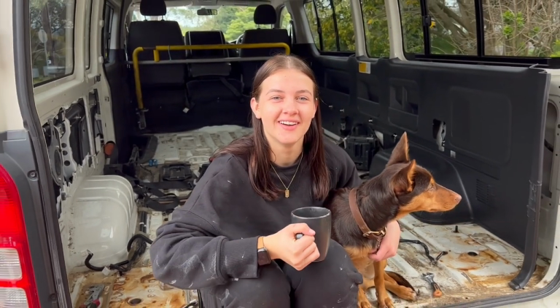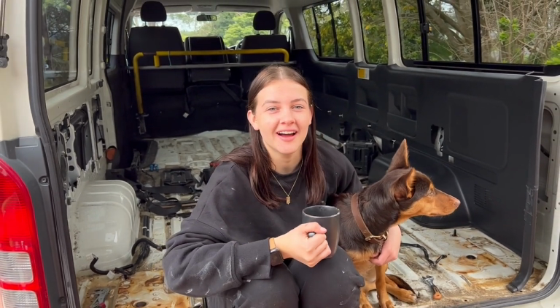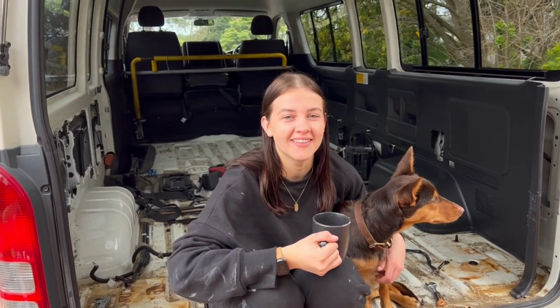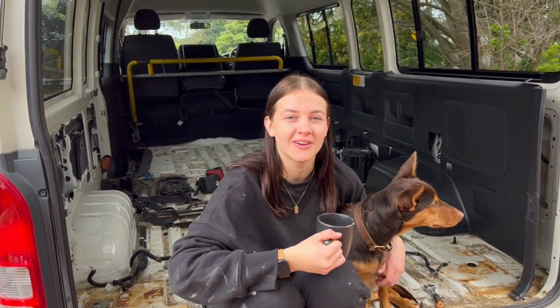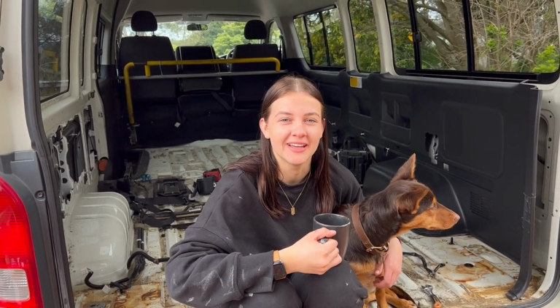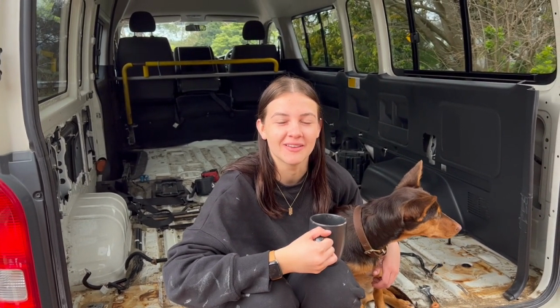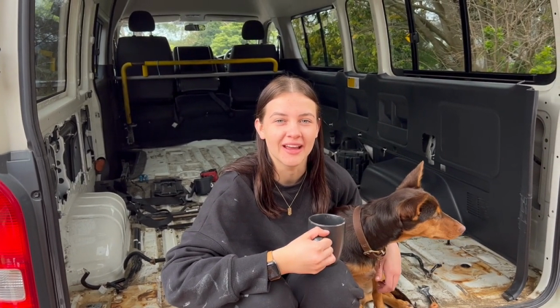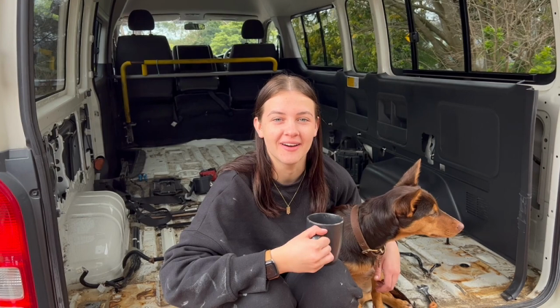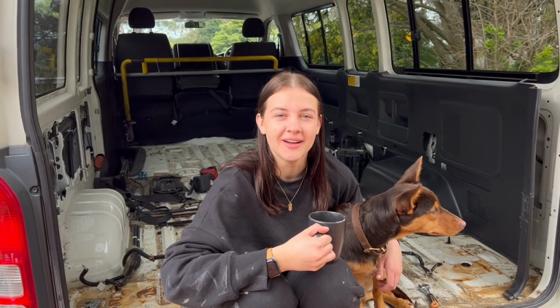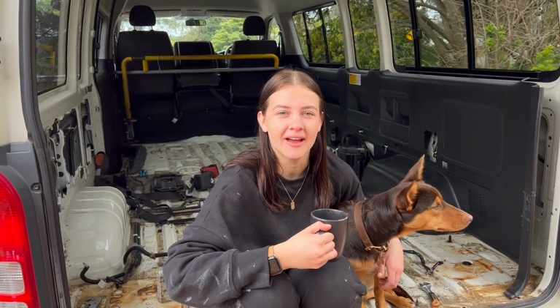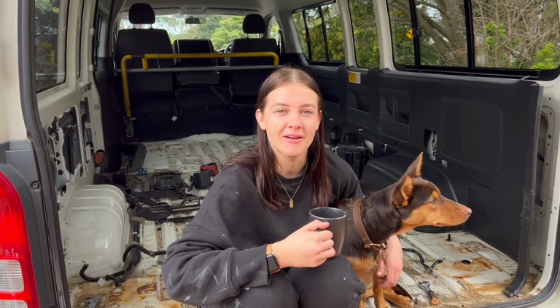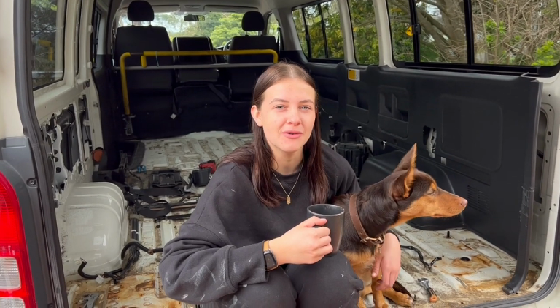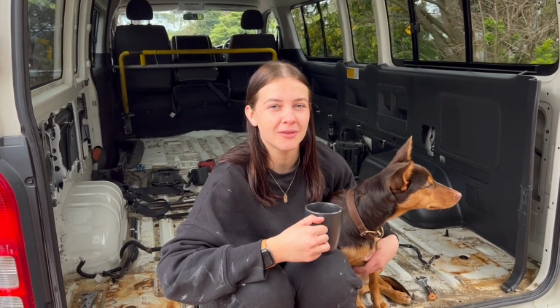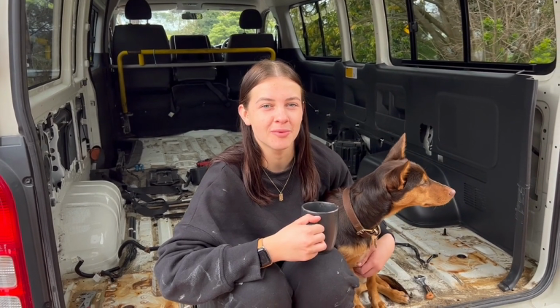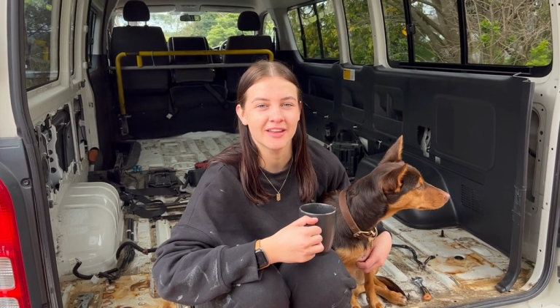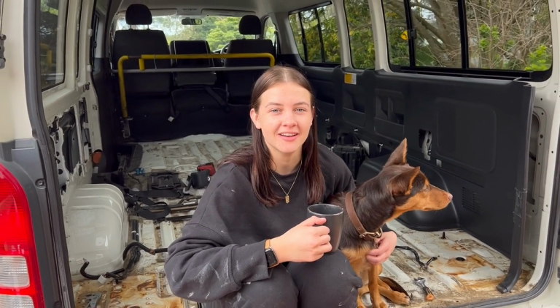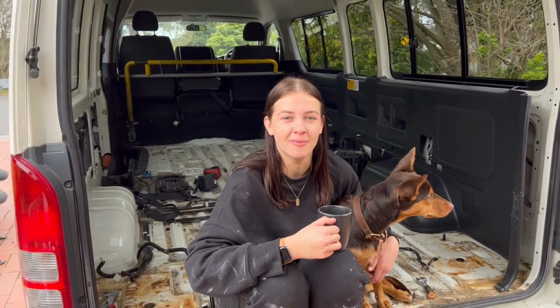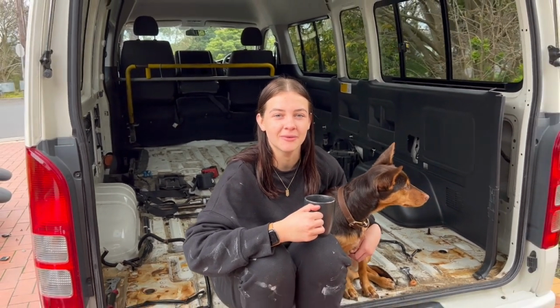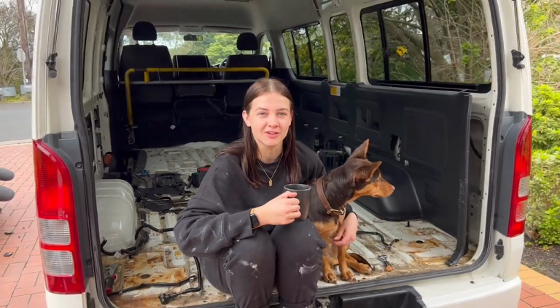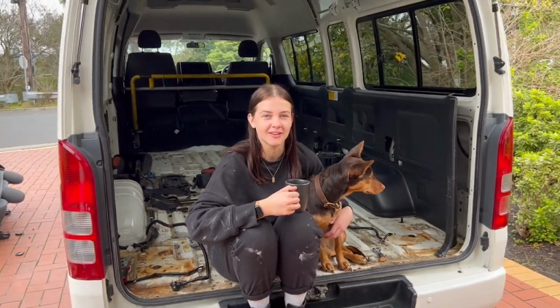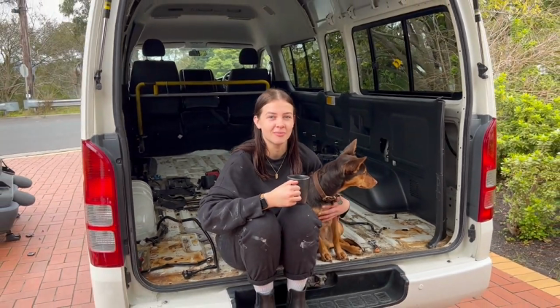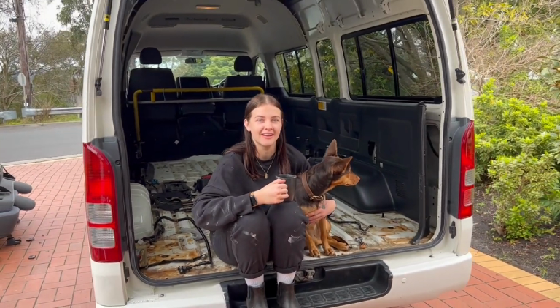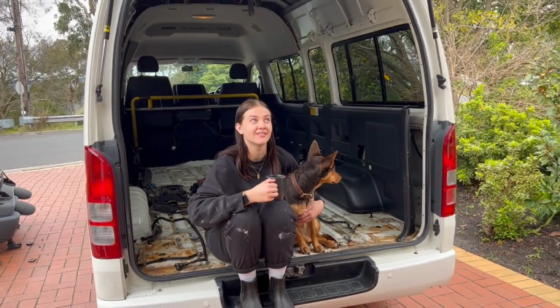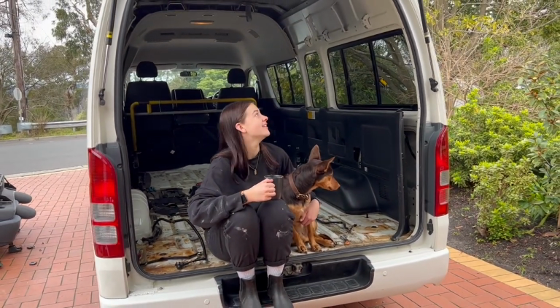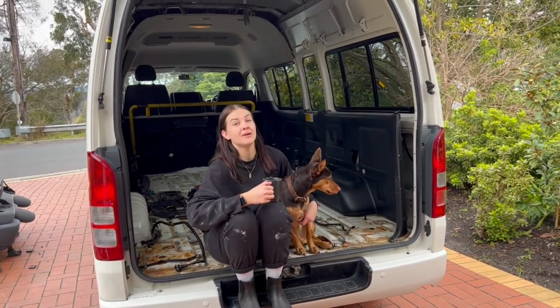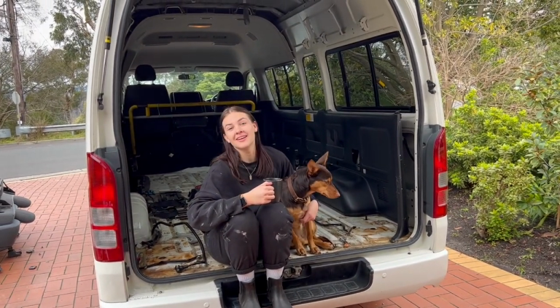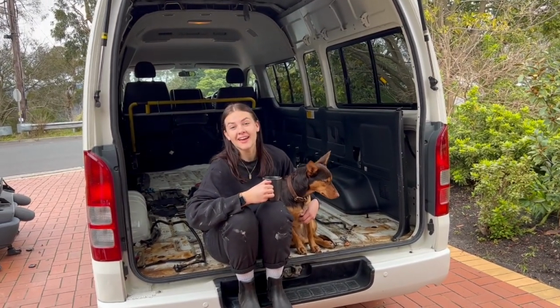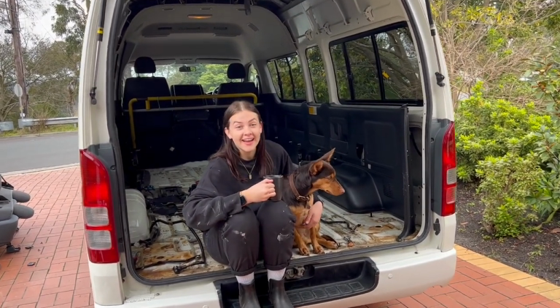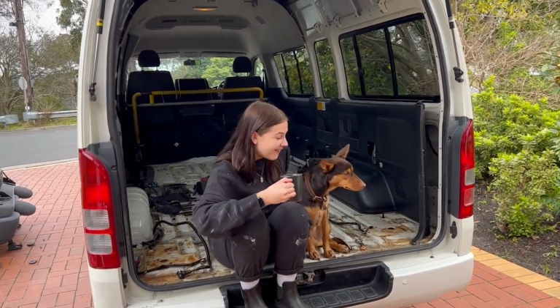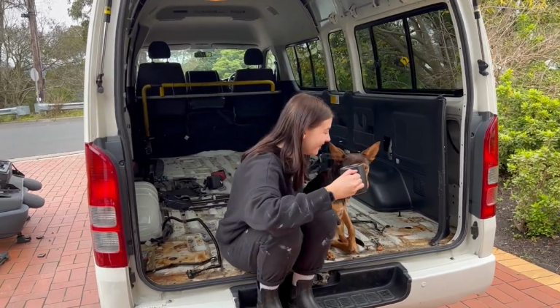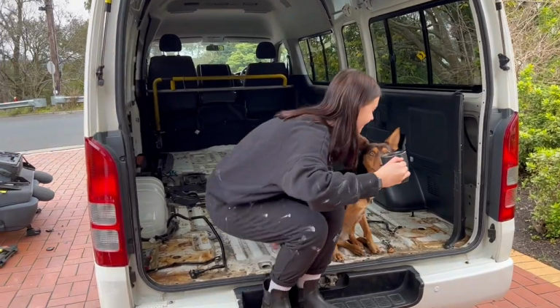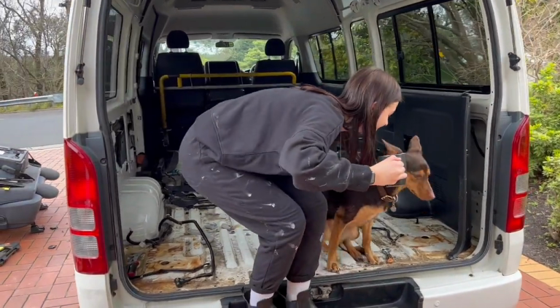We are having our morning coffee, having a little break. We're most of the way through stripping everything out. It was a big job - actually a lot bigger than our last van, but we're nearly there. And it's filthy as well.